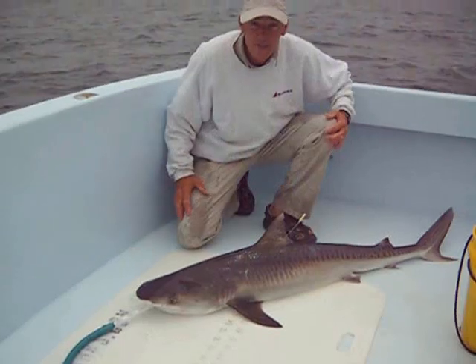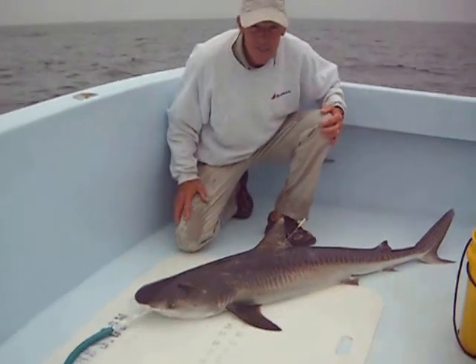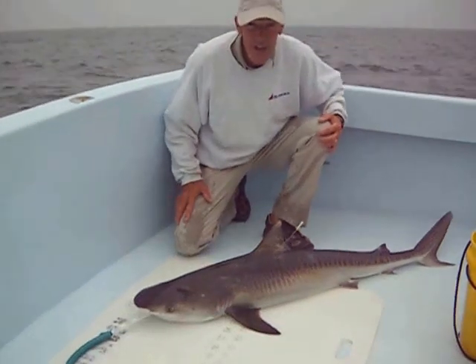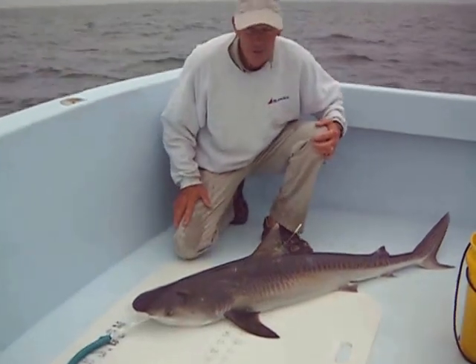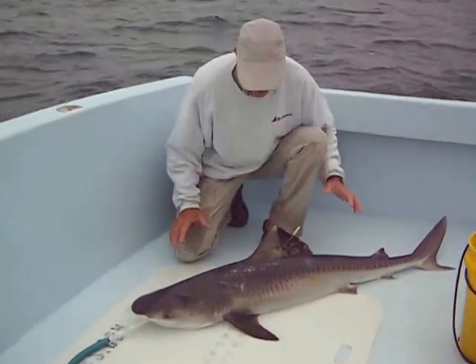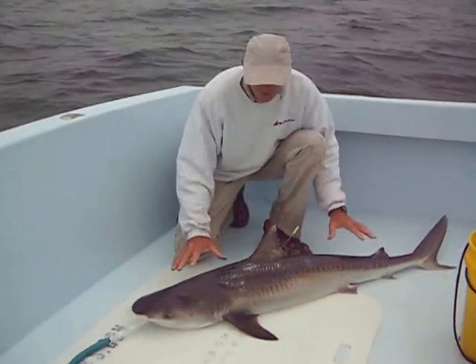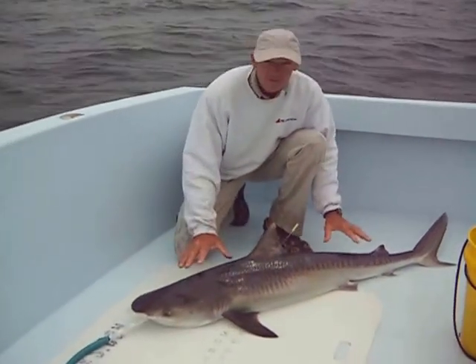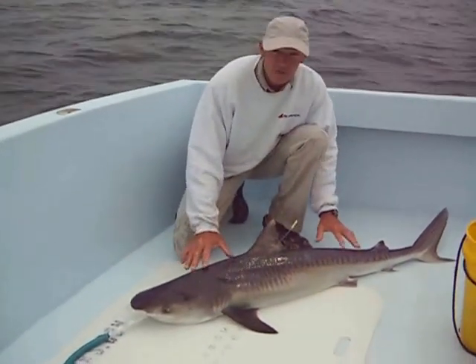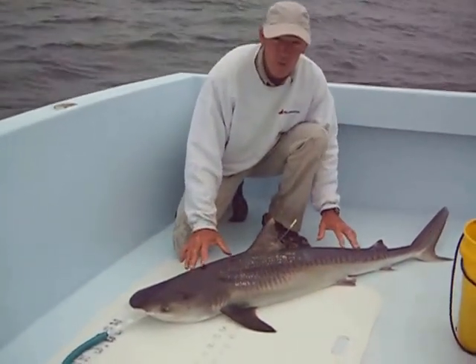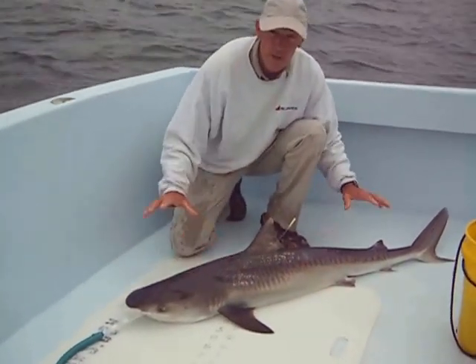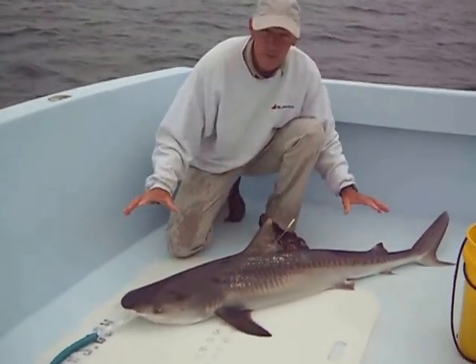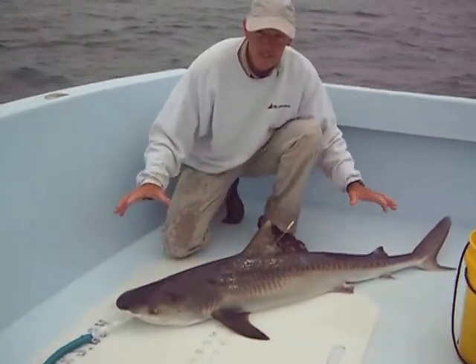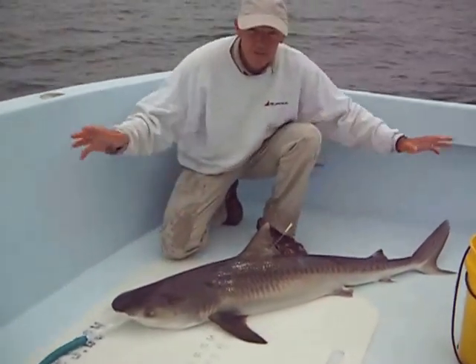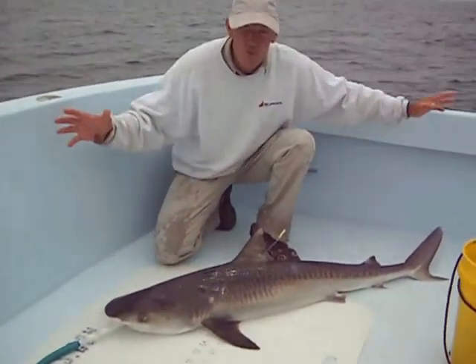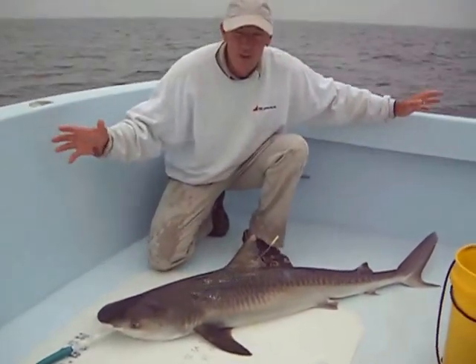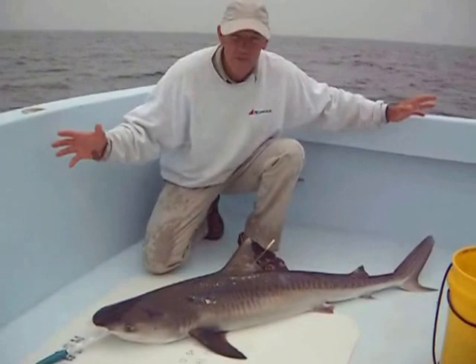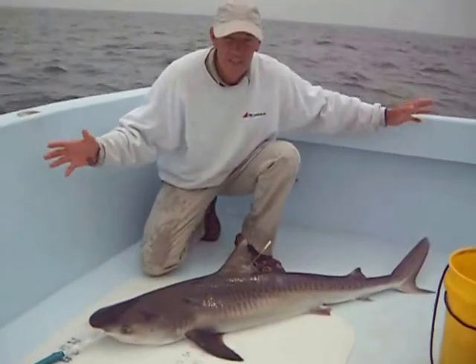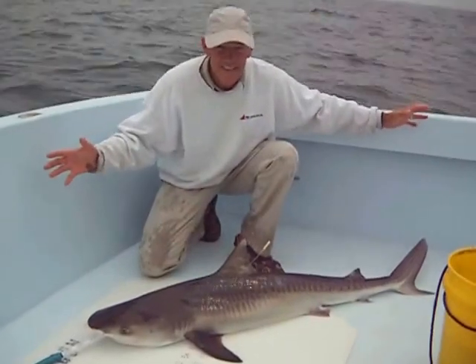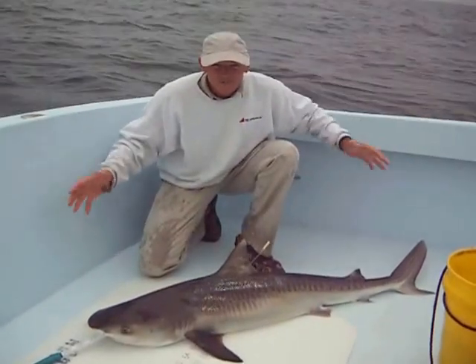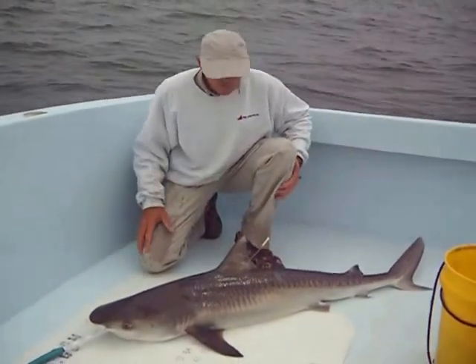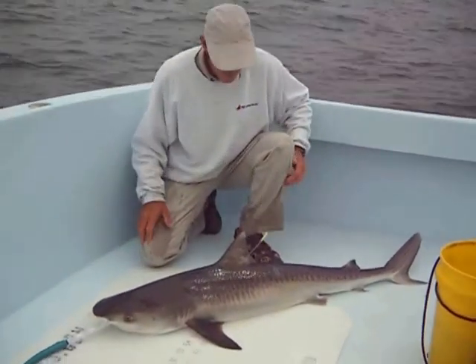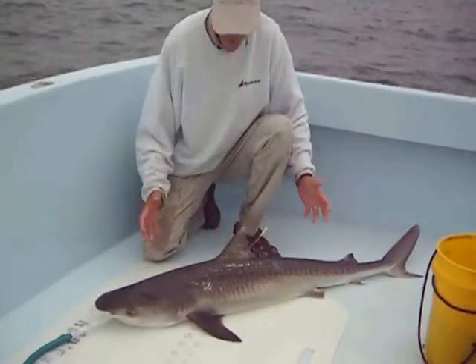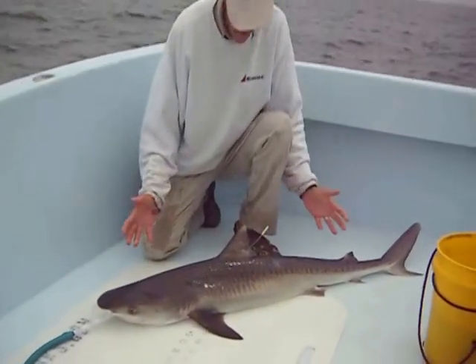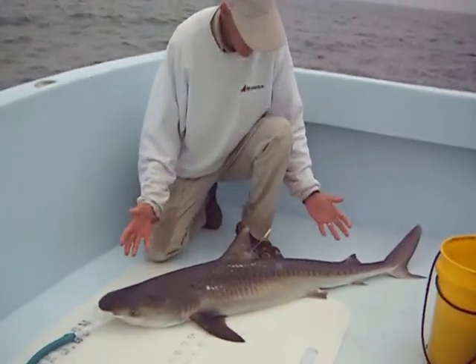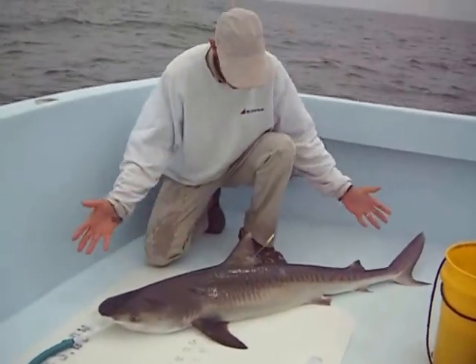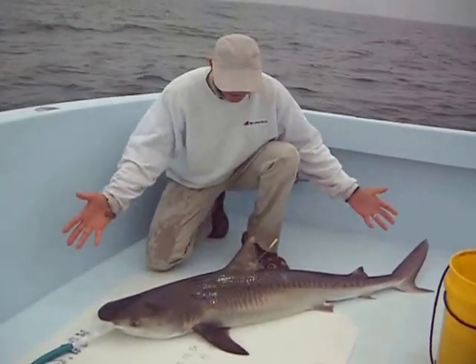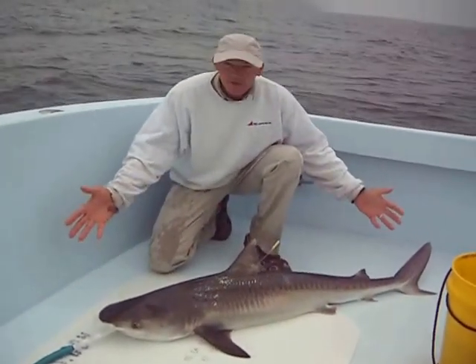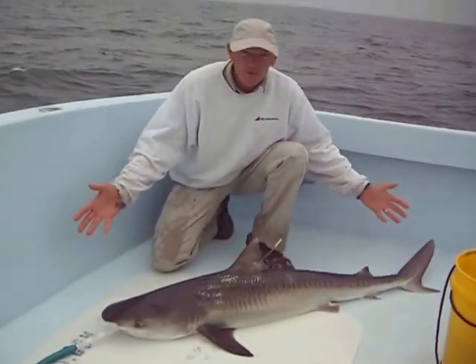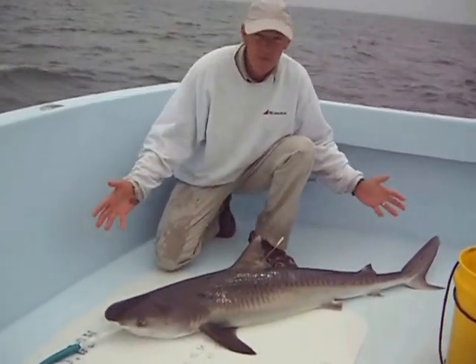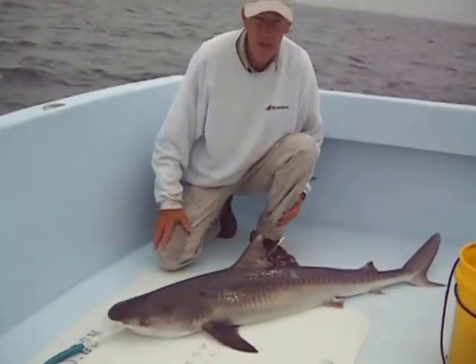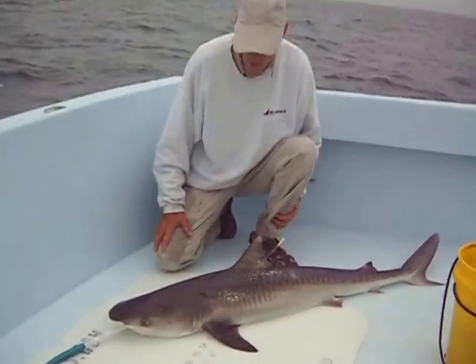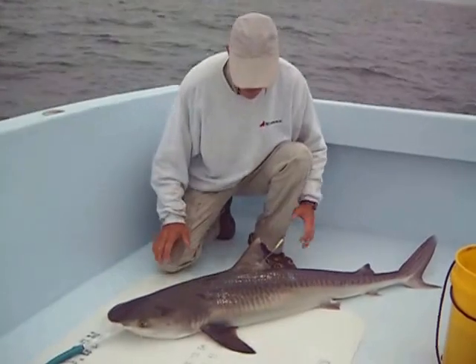This is a tiger shark. Now this is a very small one. You've got to remember these guys would grow to like 15 to 18 feet long, and this guy's about 4 and a half or 5 feet long.